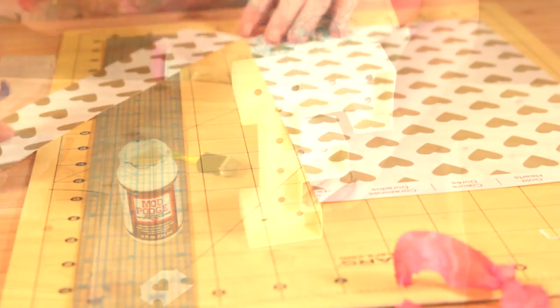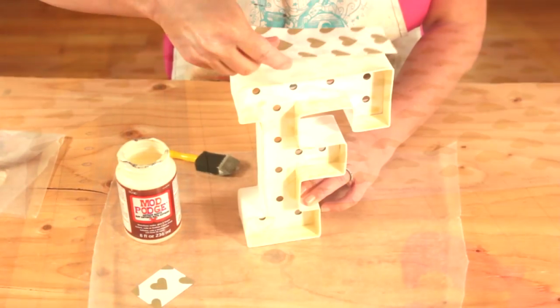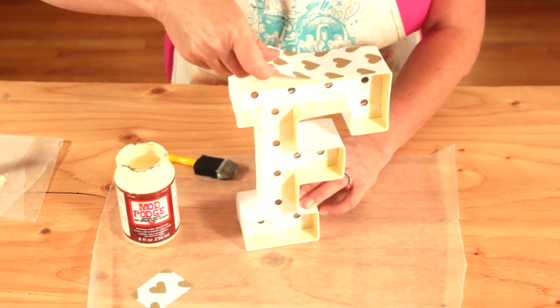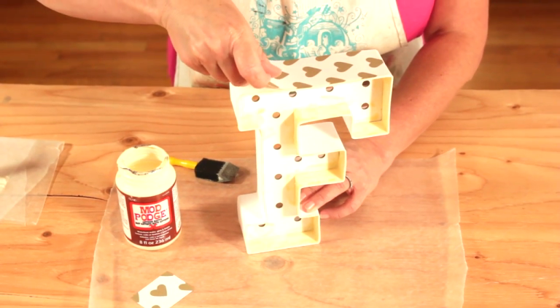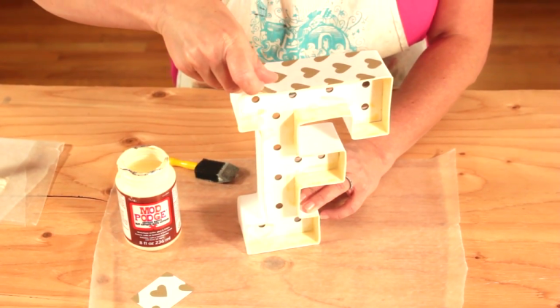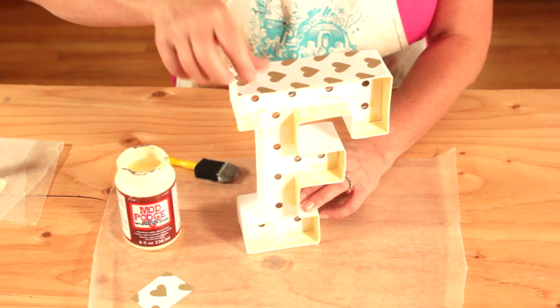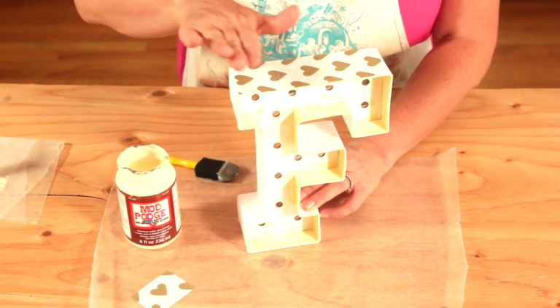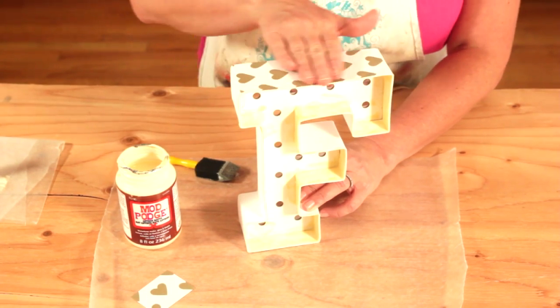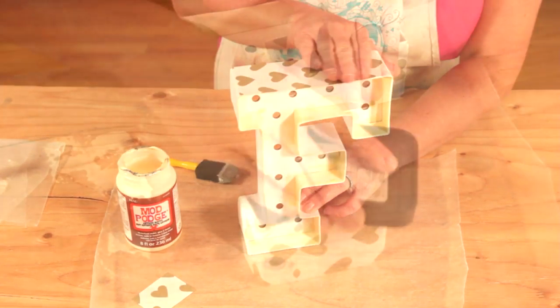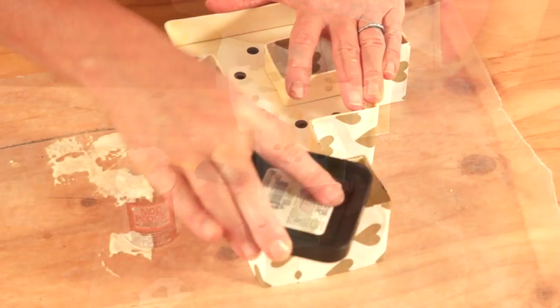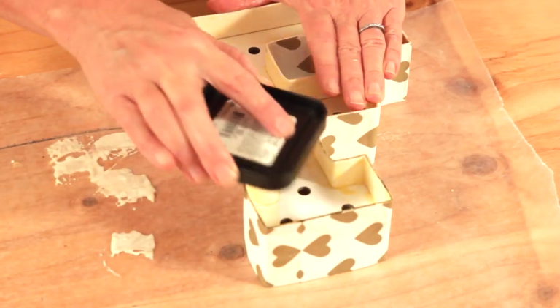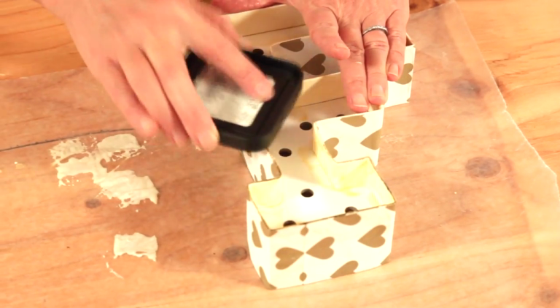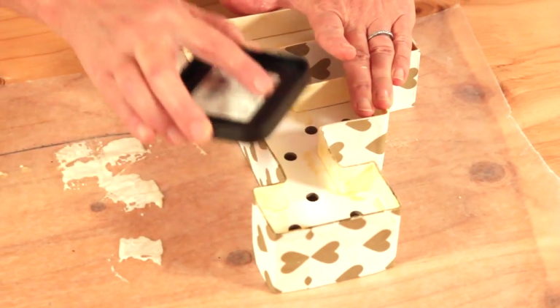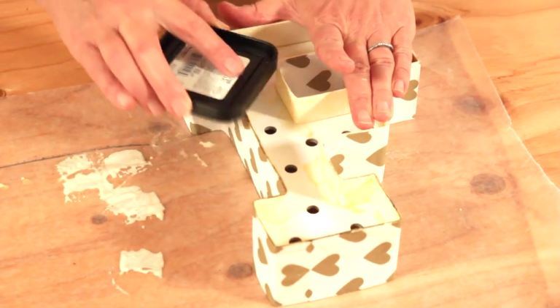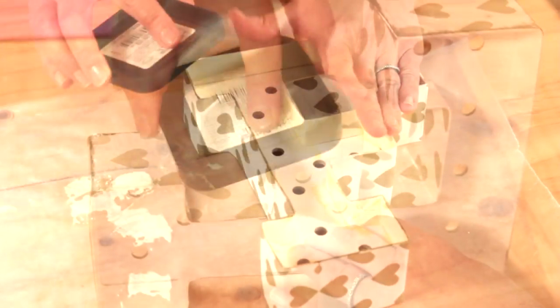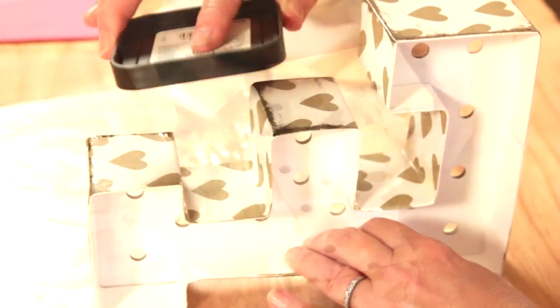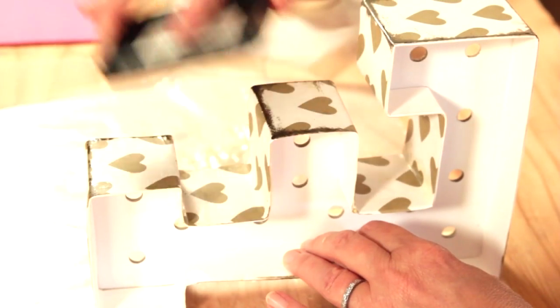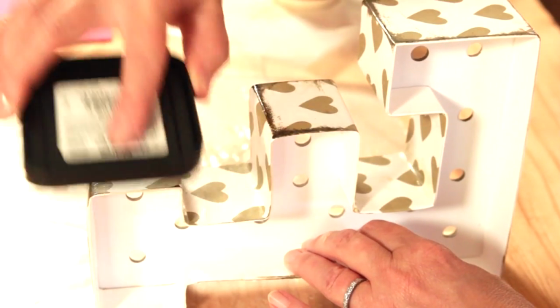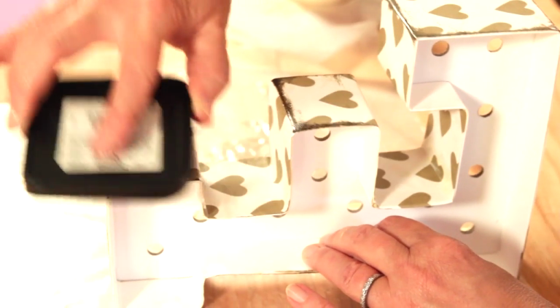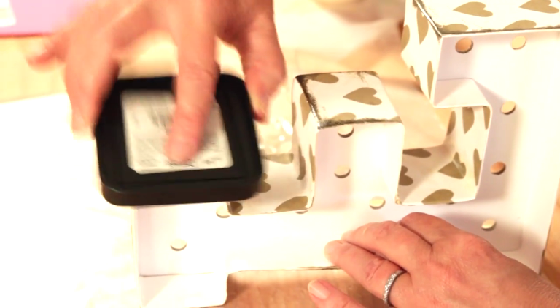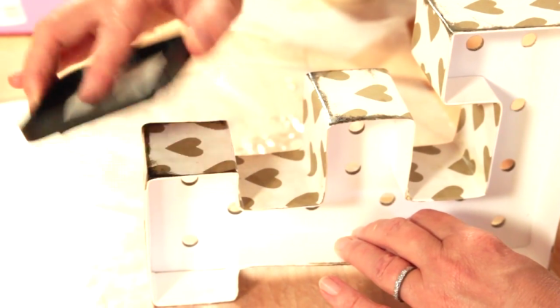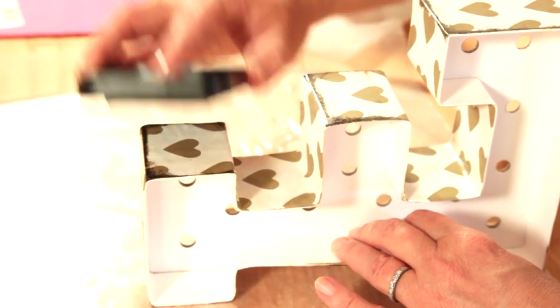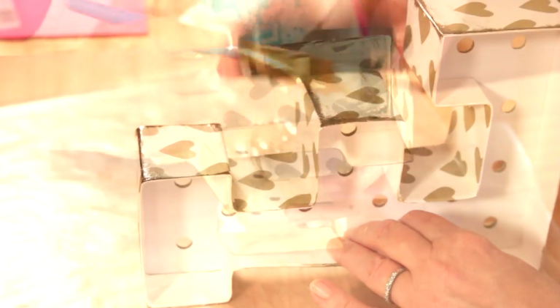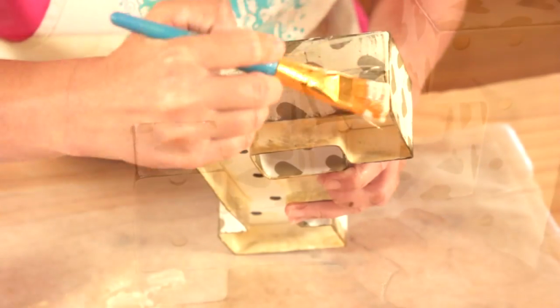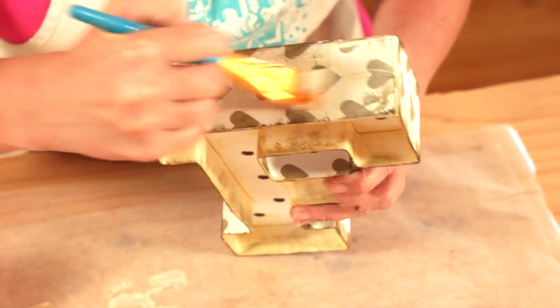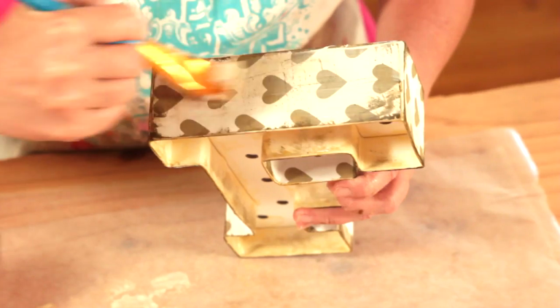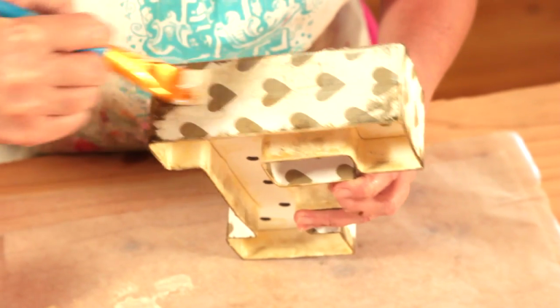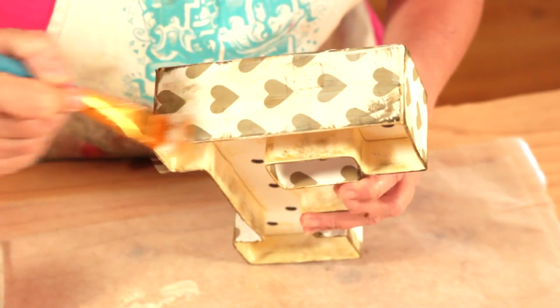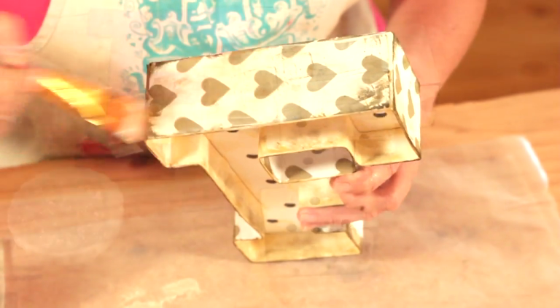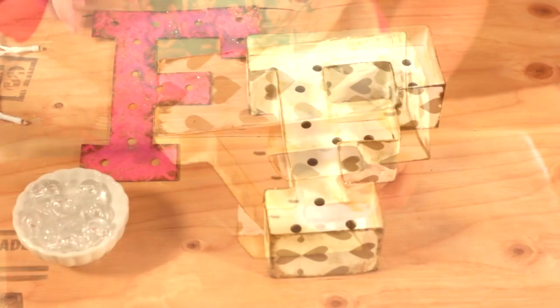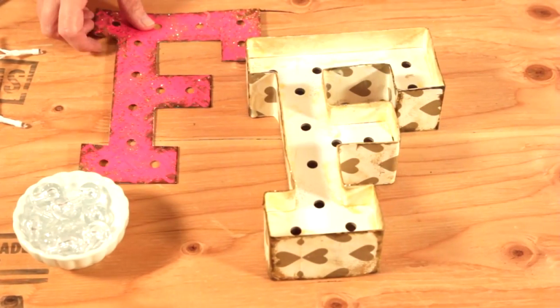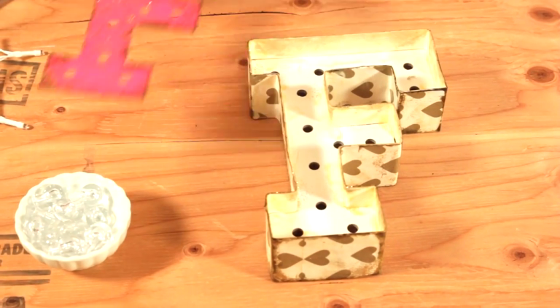Now I'm ready to do the outside. I'm just going to attach paper all the way around the outside in the same way and add some more of that ink.